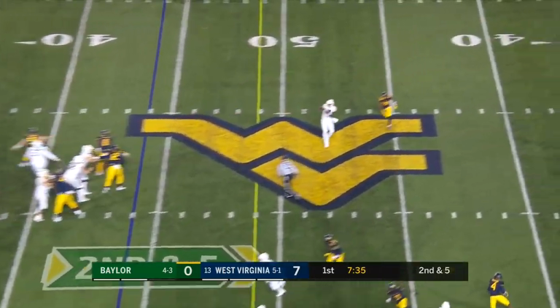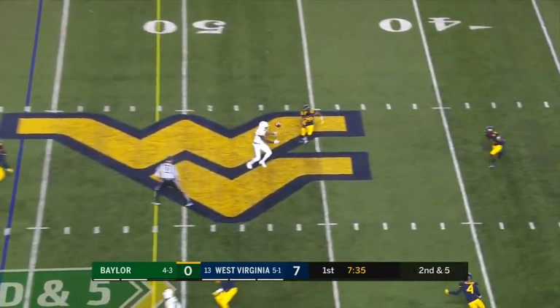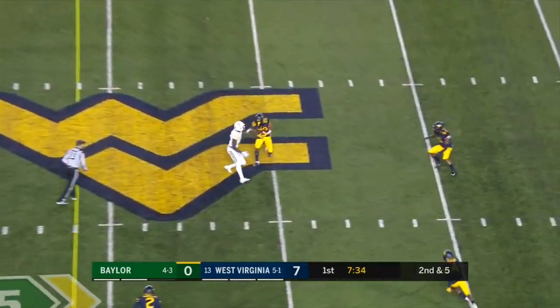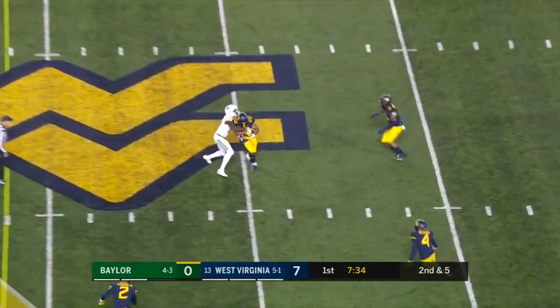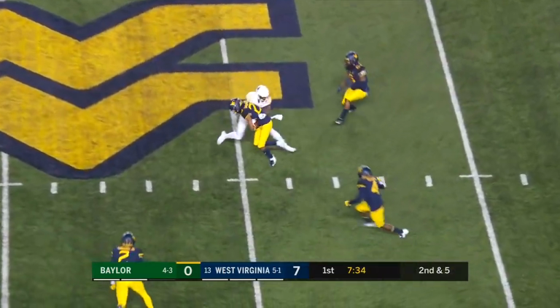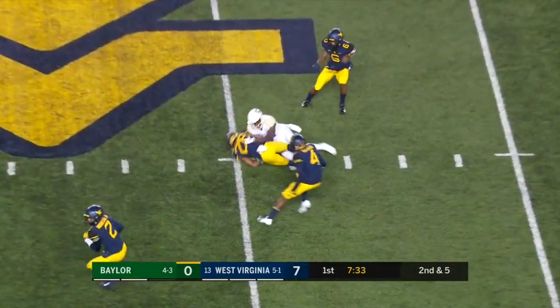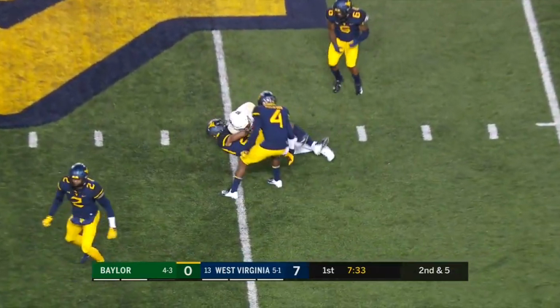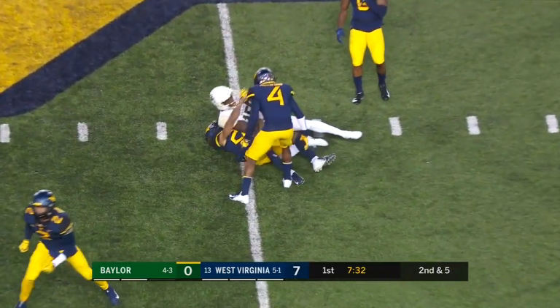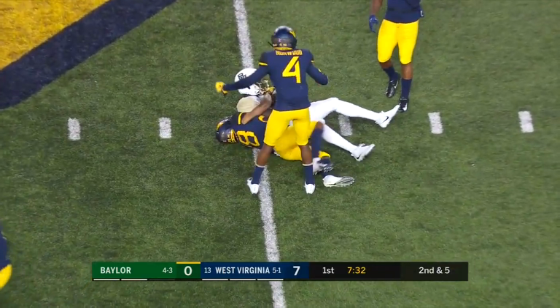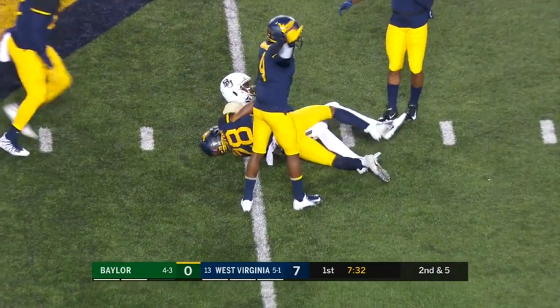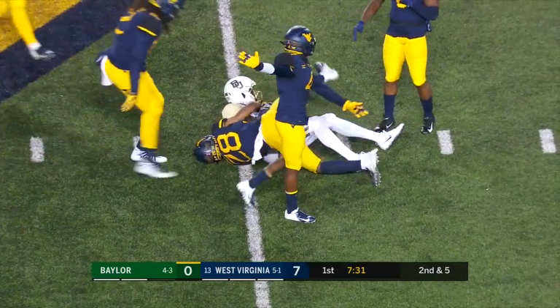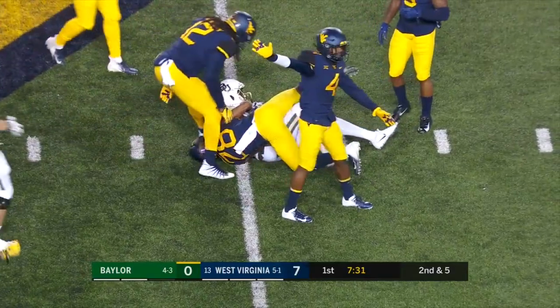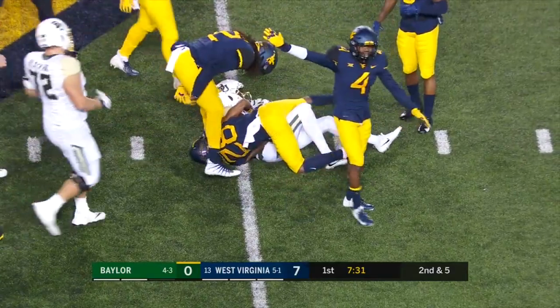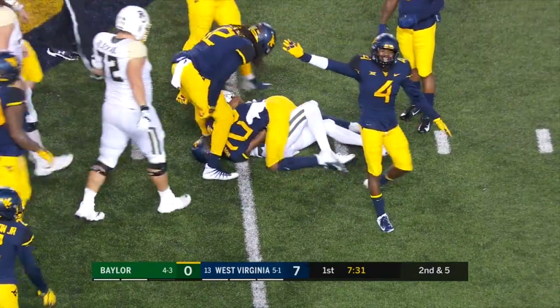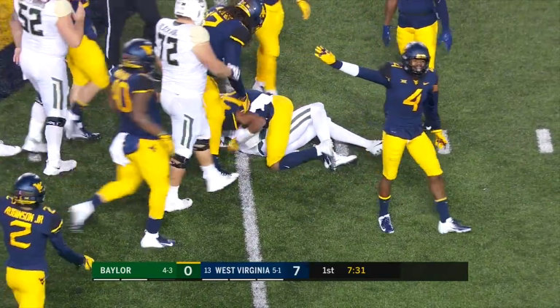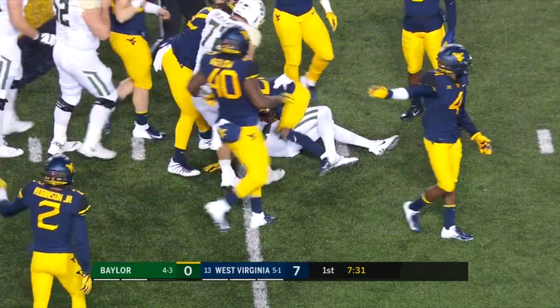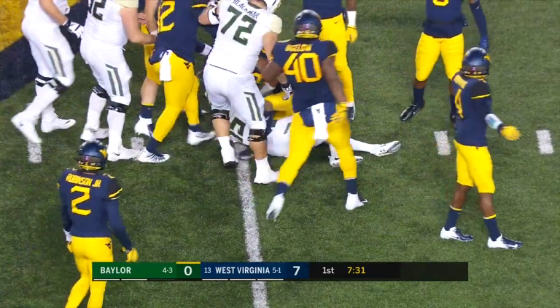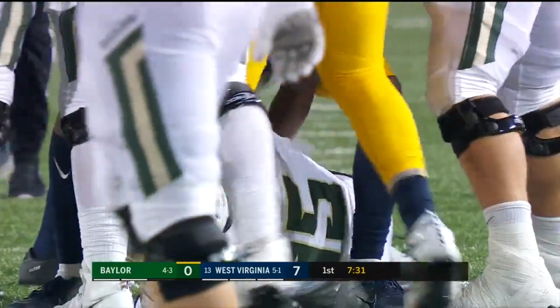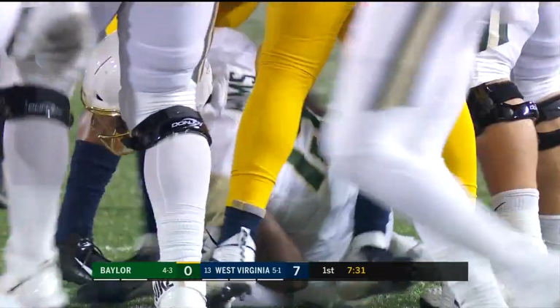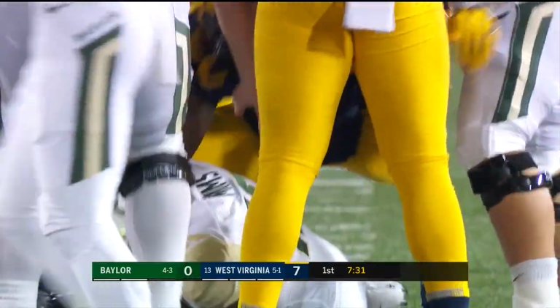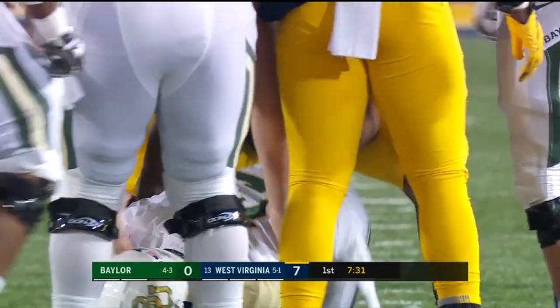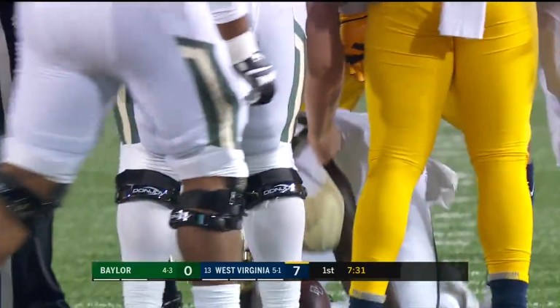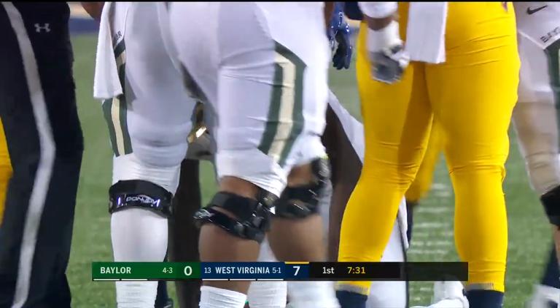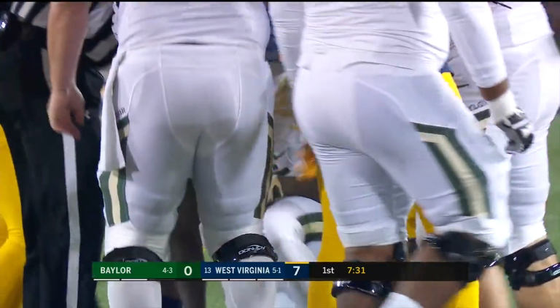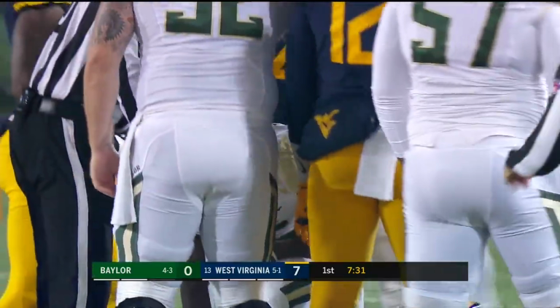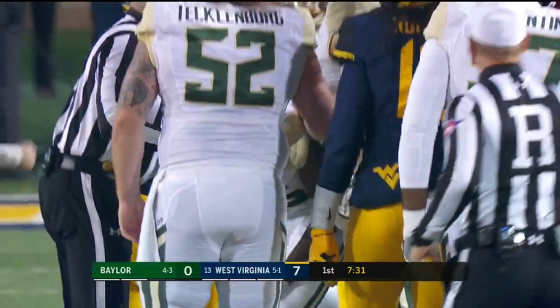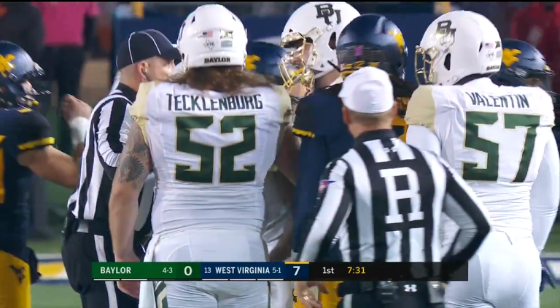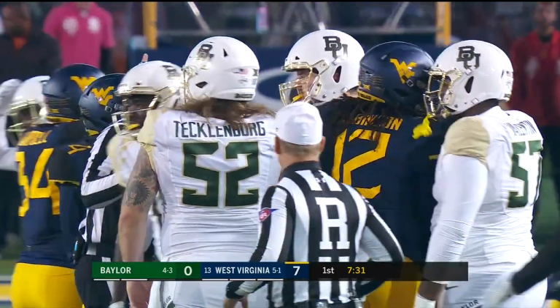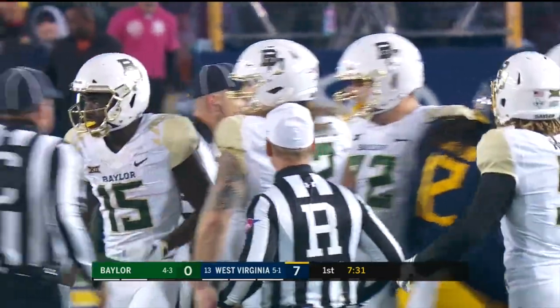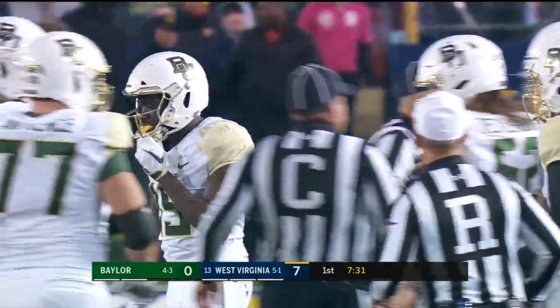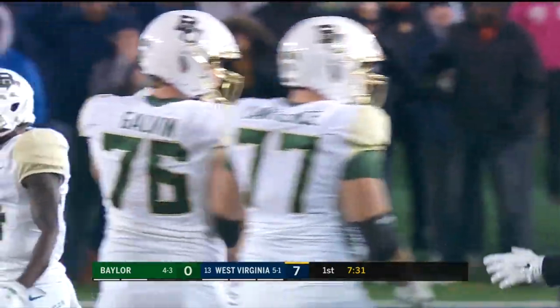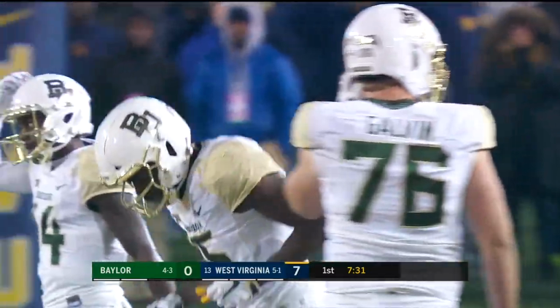The pass — deflected, intercepted. Picked up by Keith Washington, off the hands of Denzel Mims, and Washington capitalized.